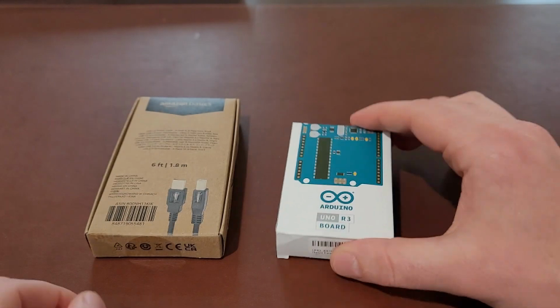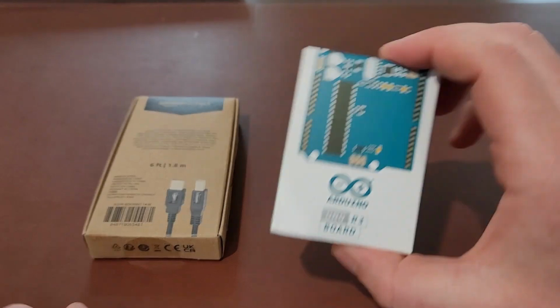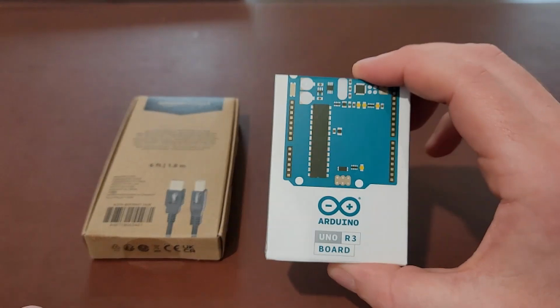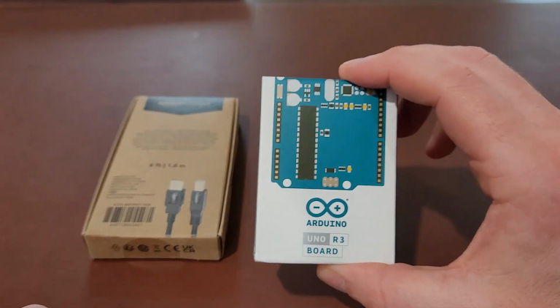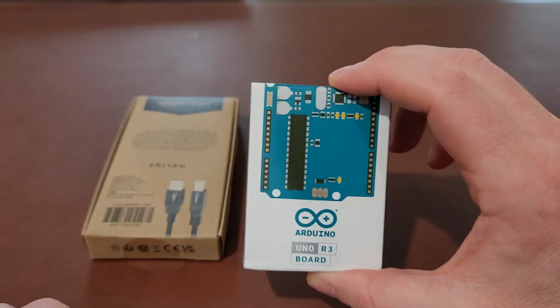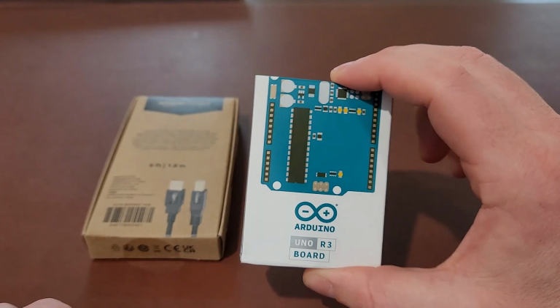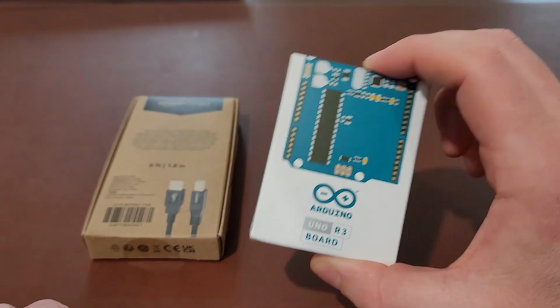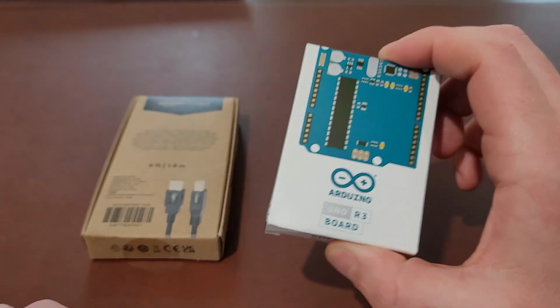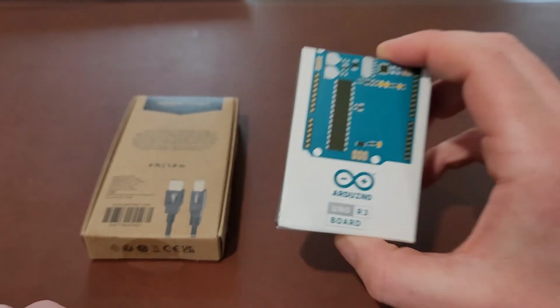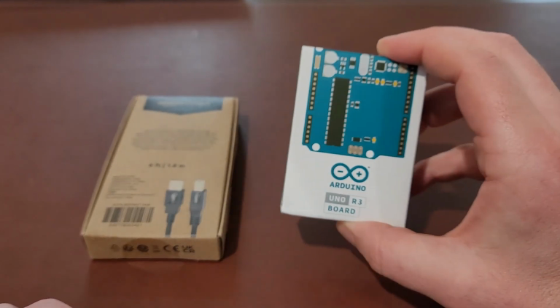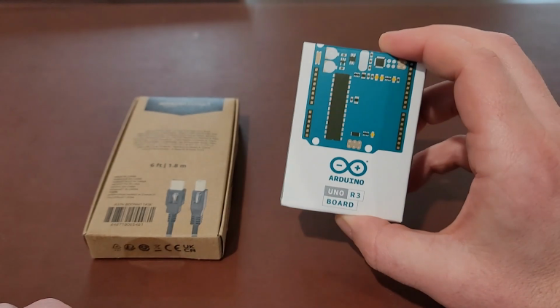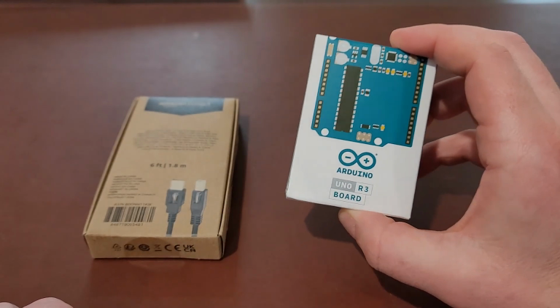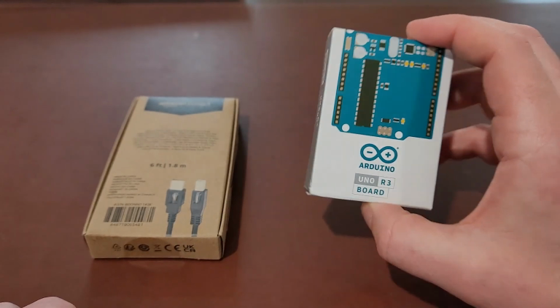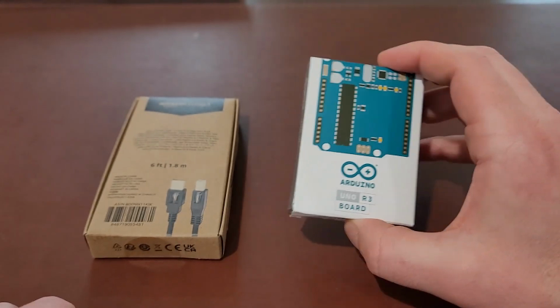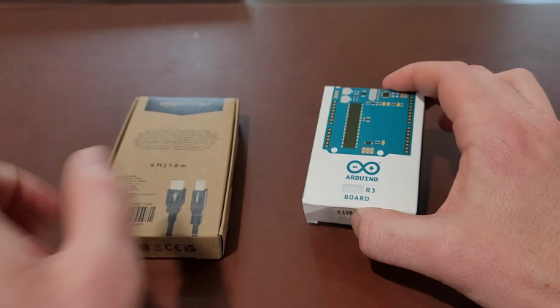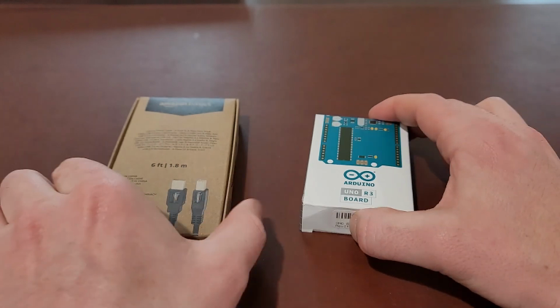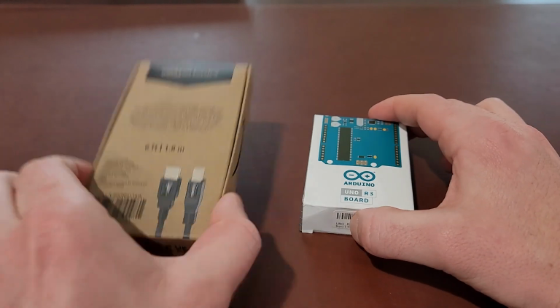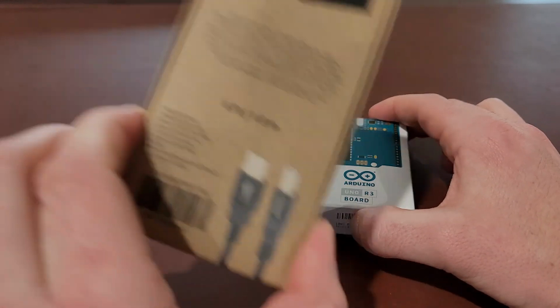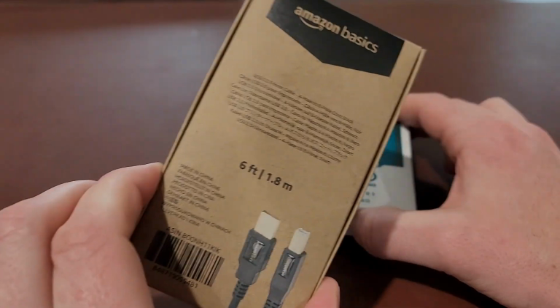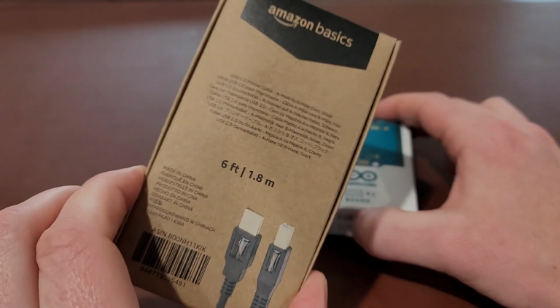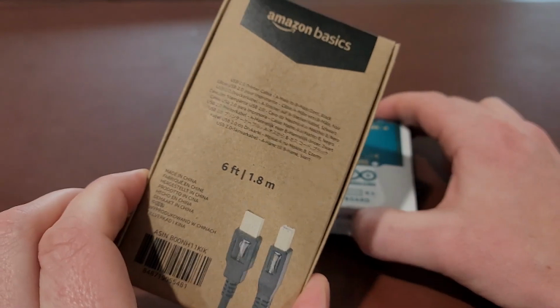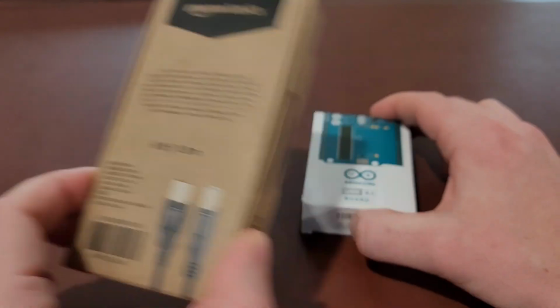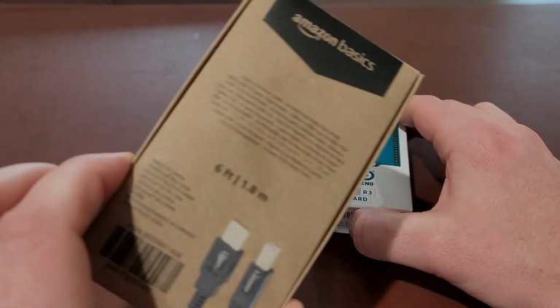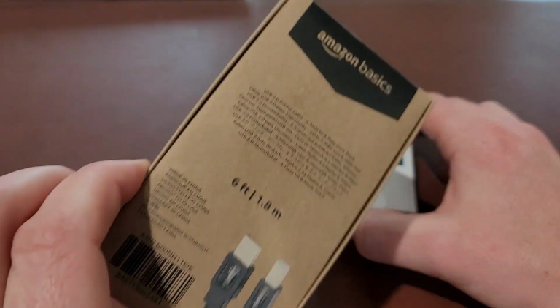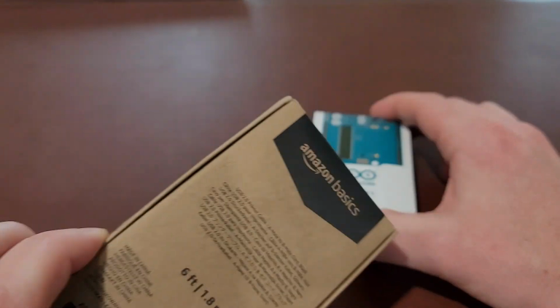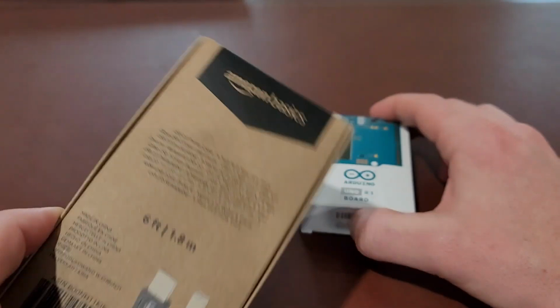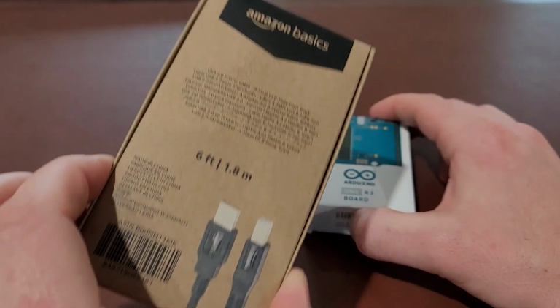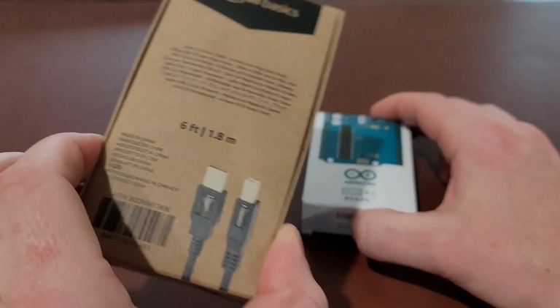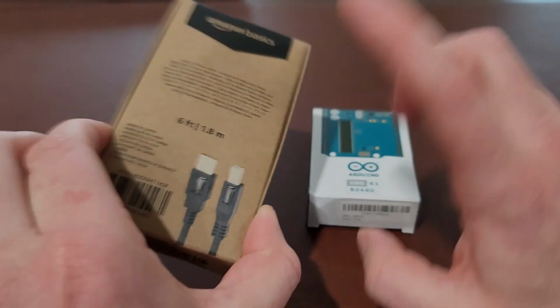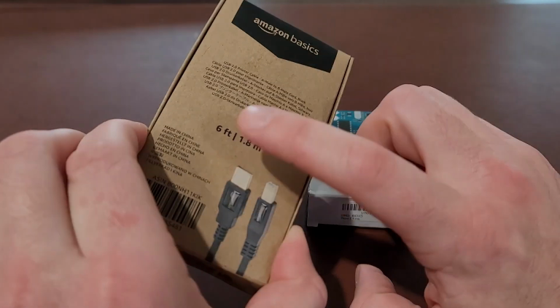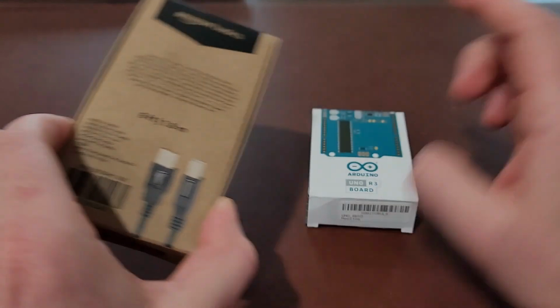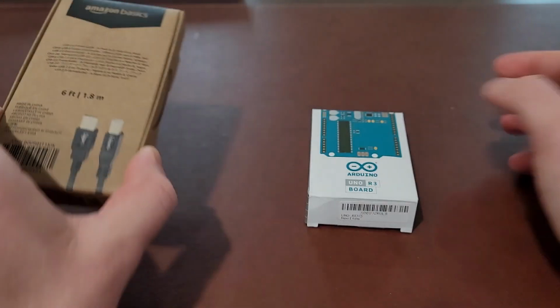They do not supply the USB cable, Type B, so make sure that you buy one. I like Amazon Basics — it's cheap and they have long cables.